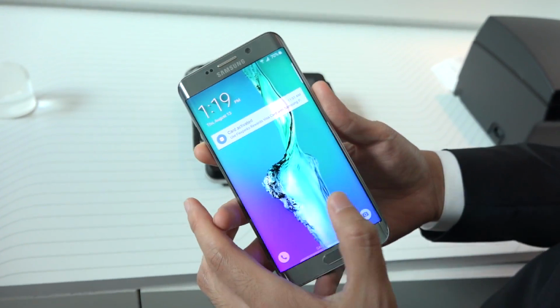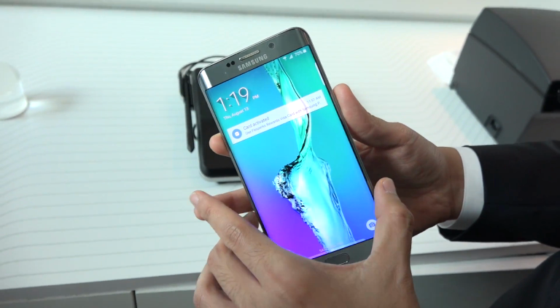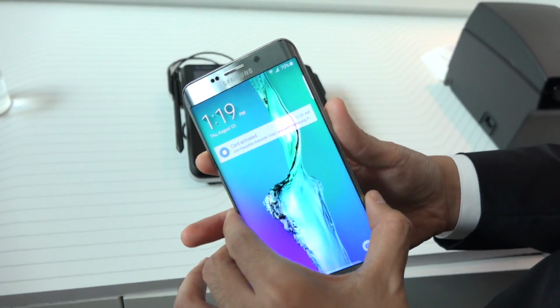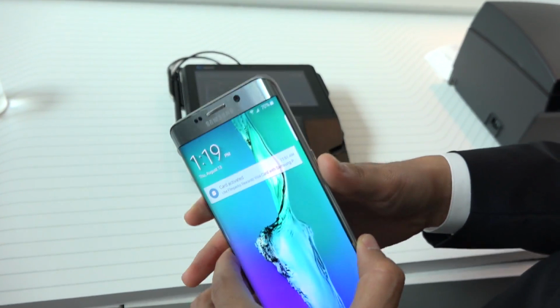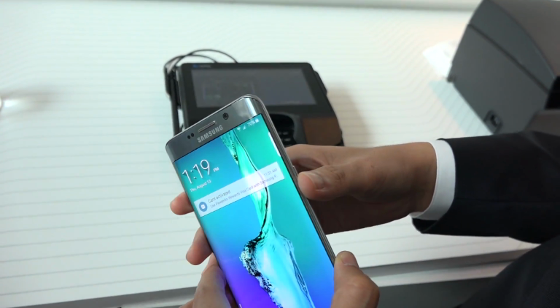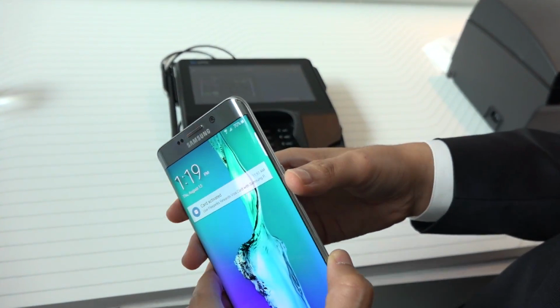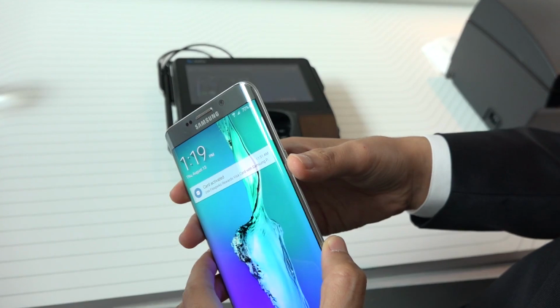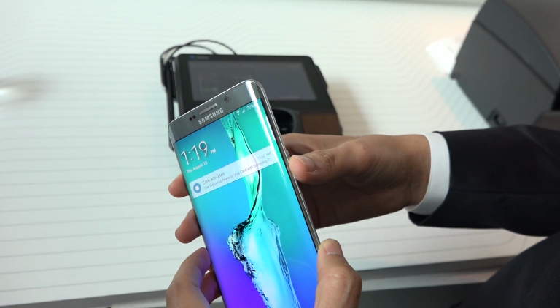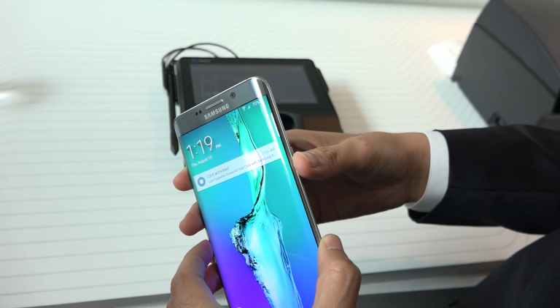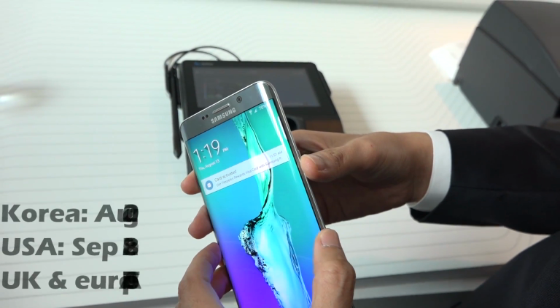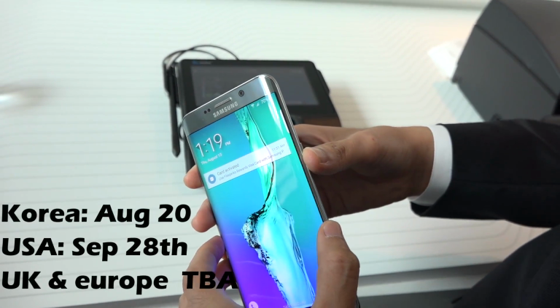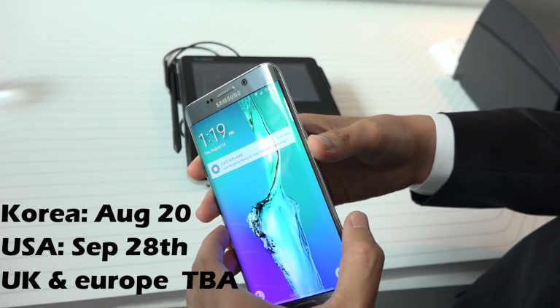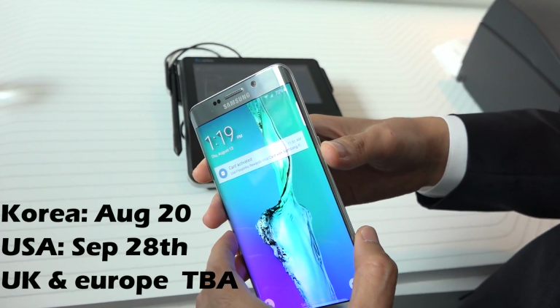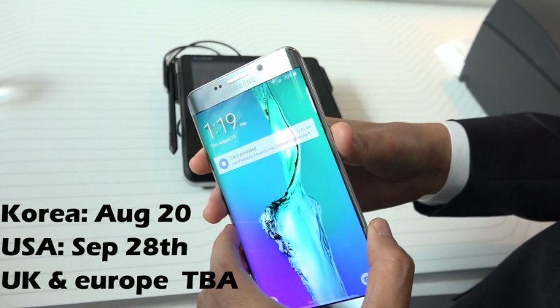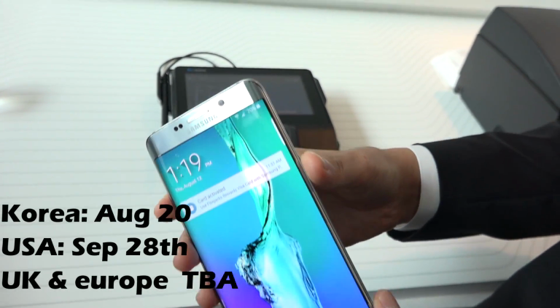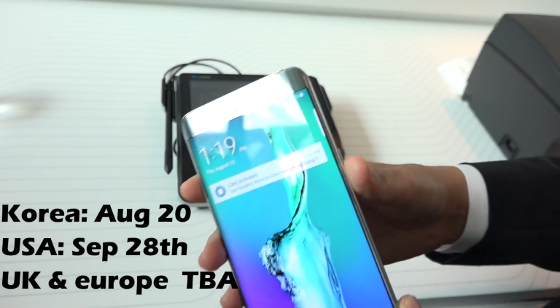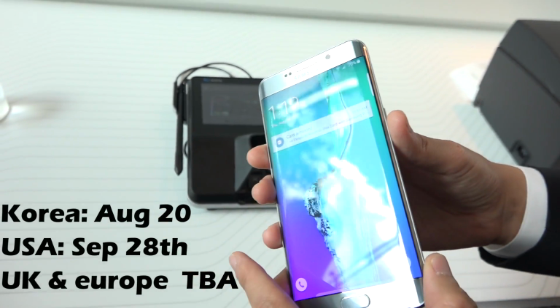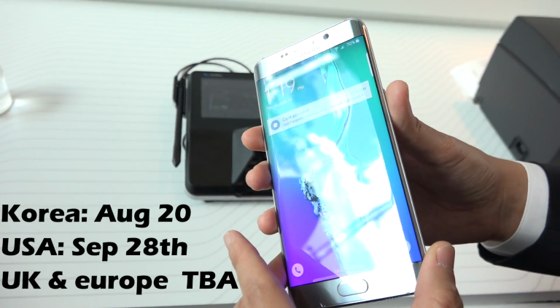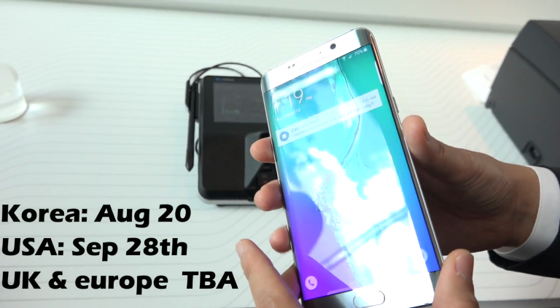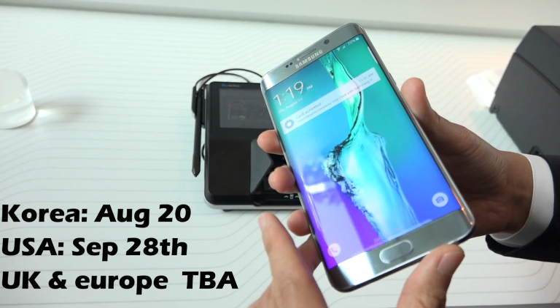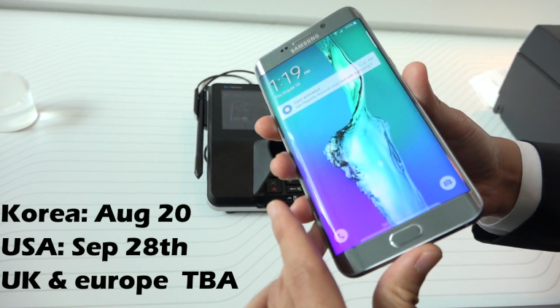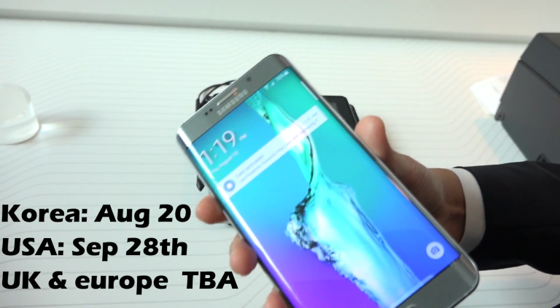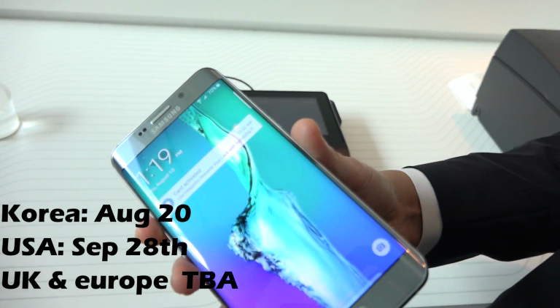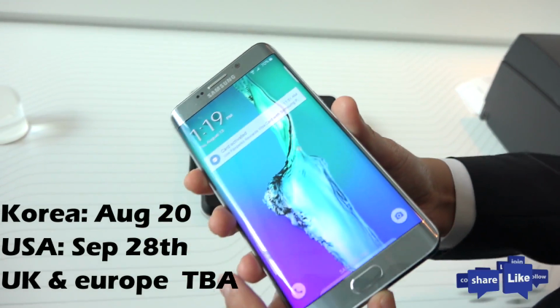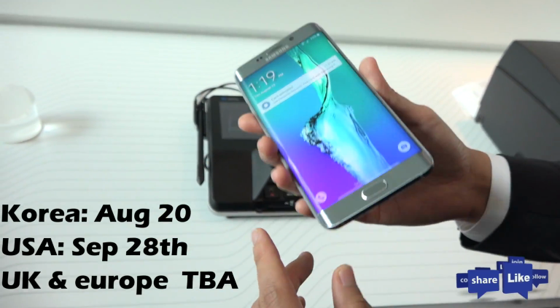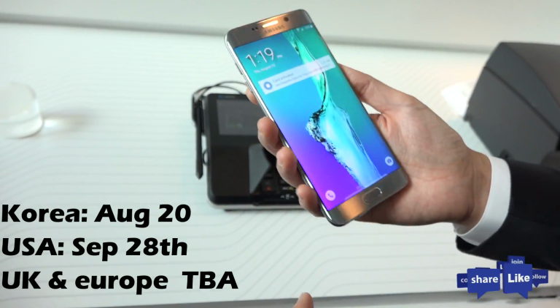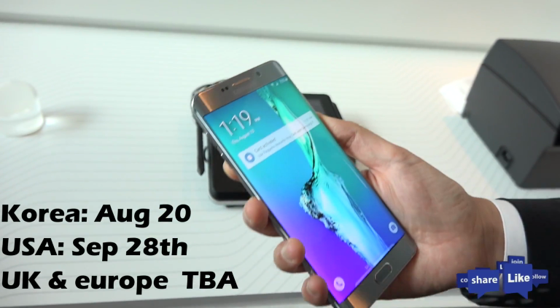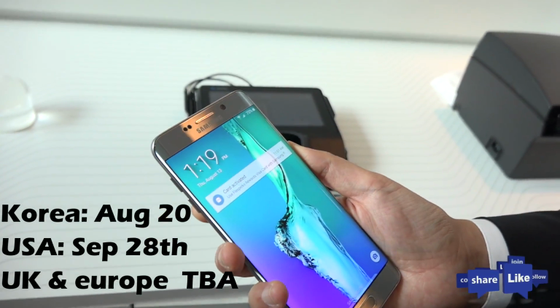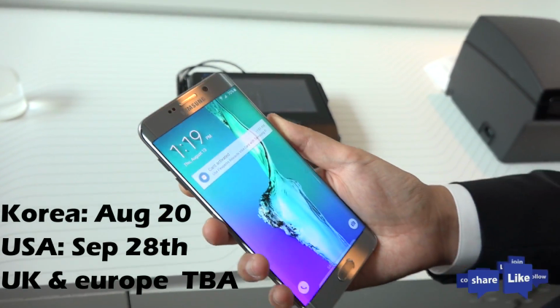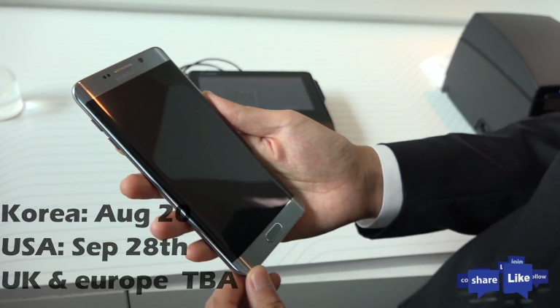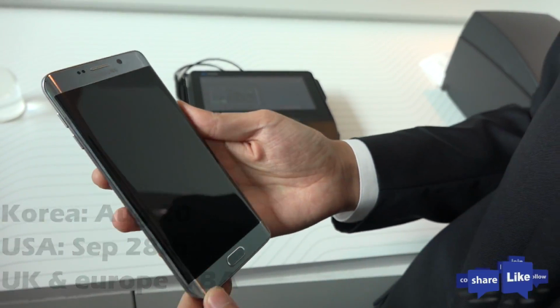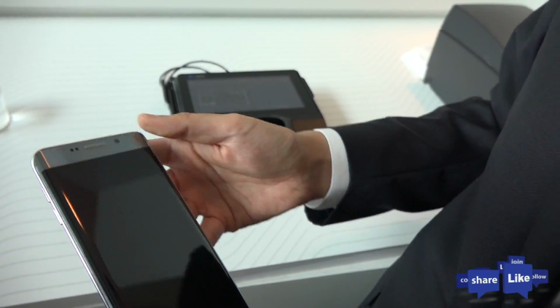Samsung Pay is launching in Korea on September 20th and in the US on September 20th as well. Thank you very much.